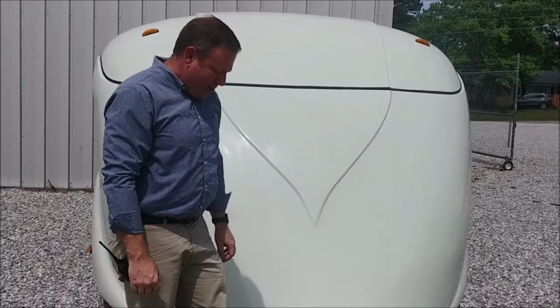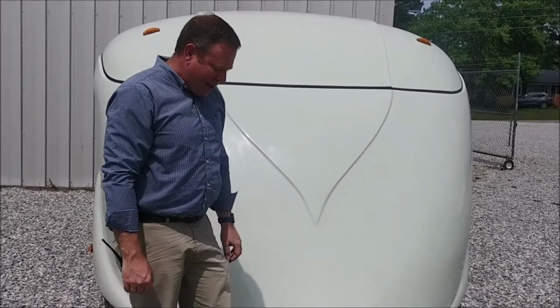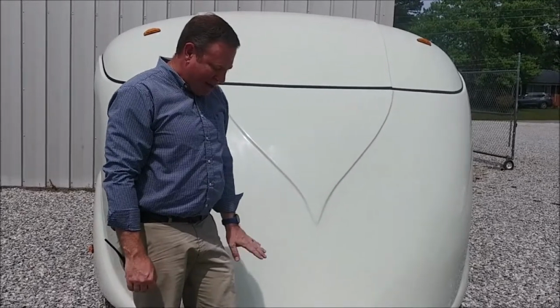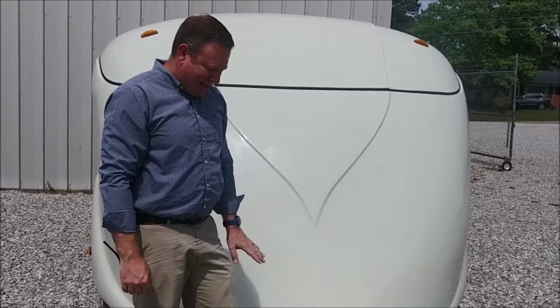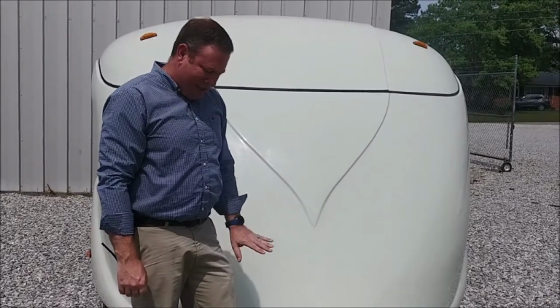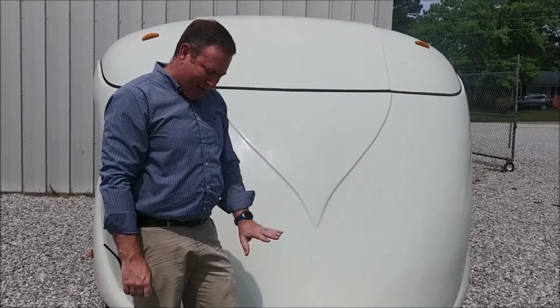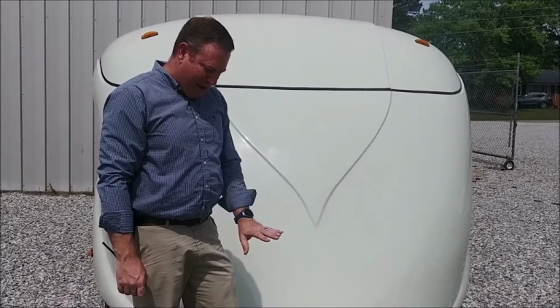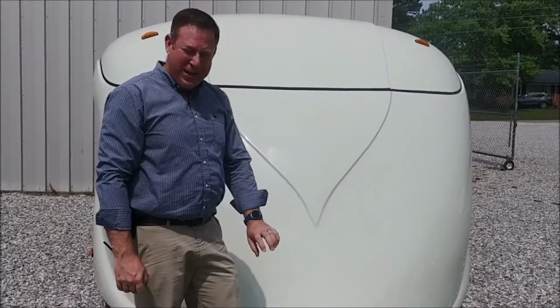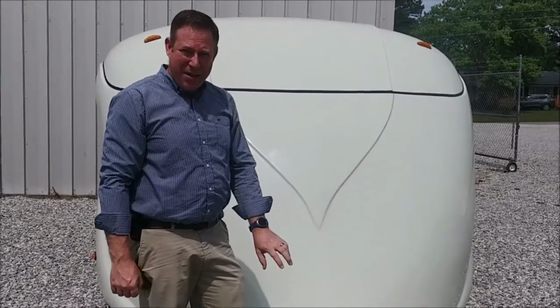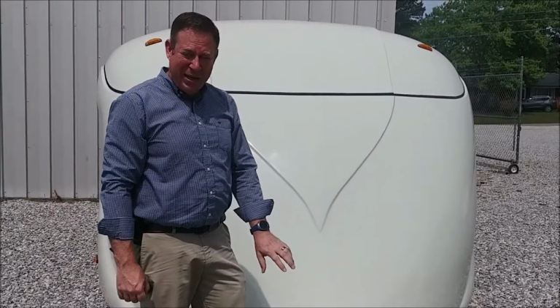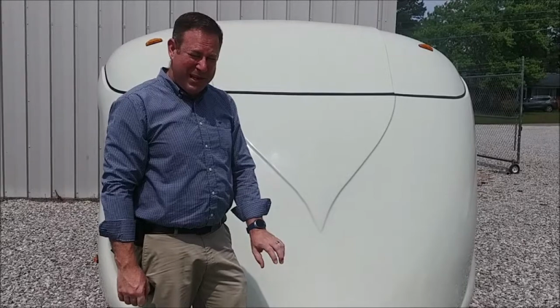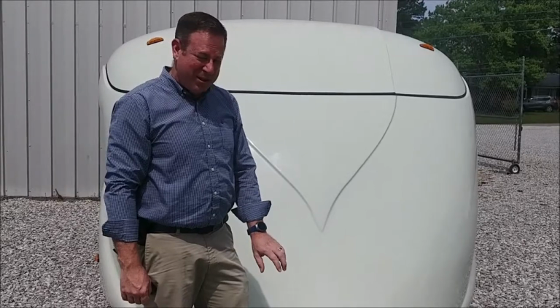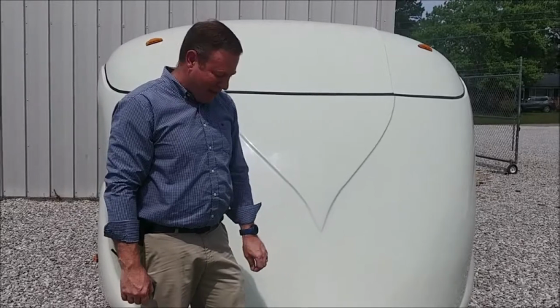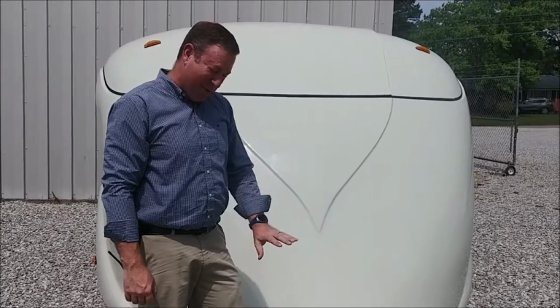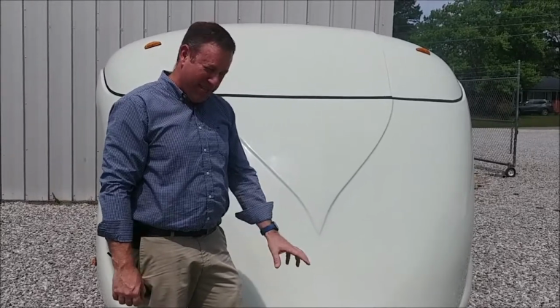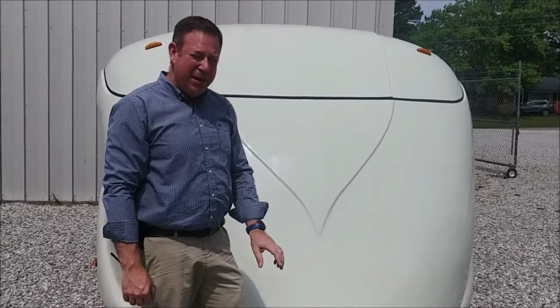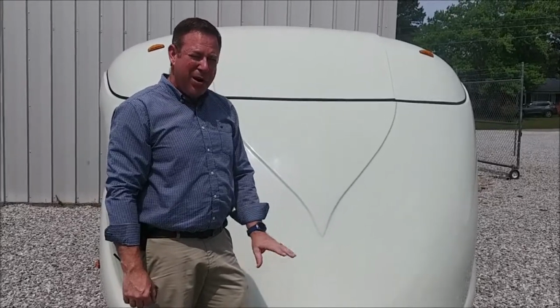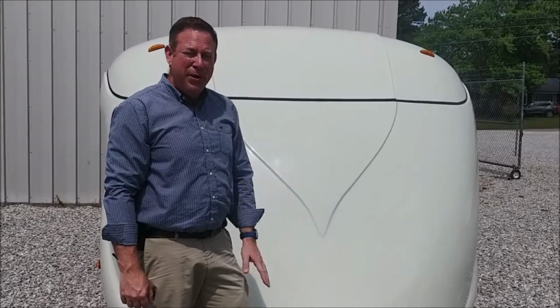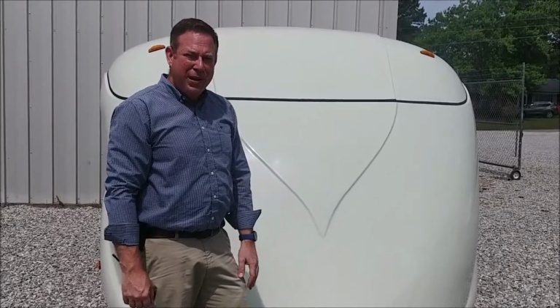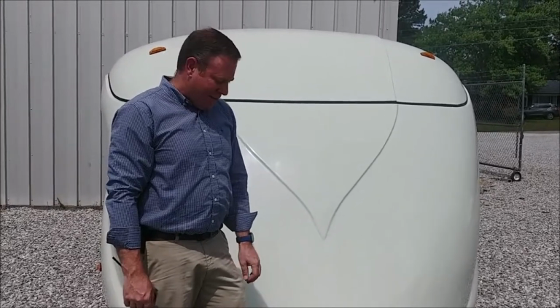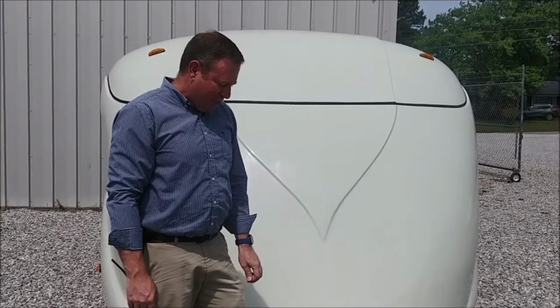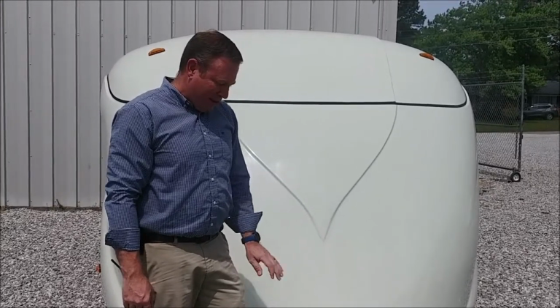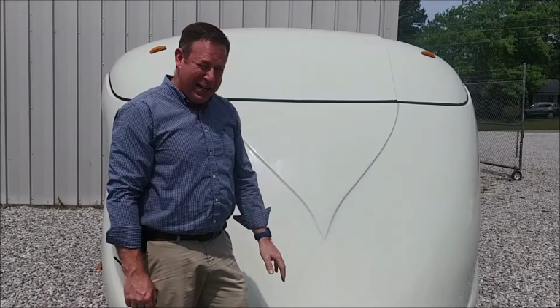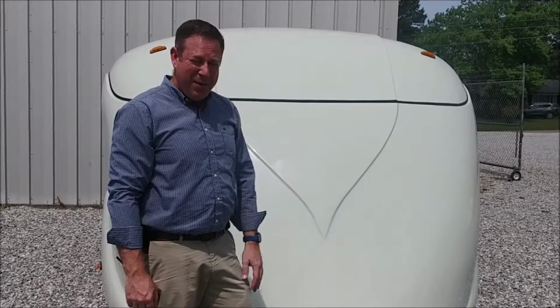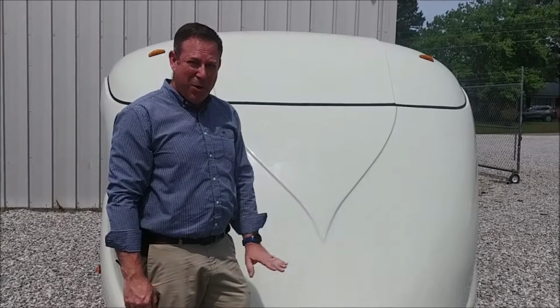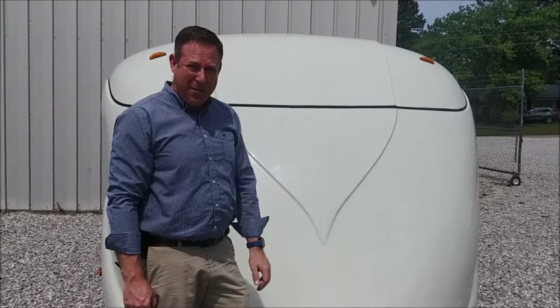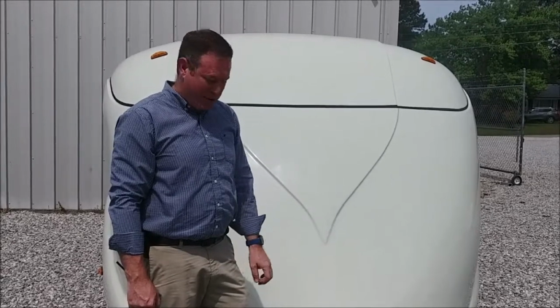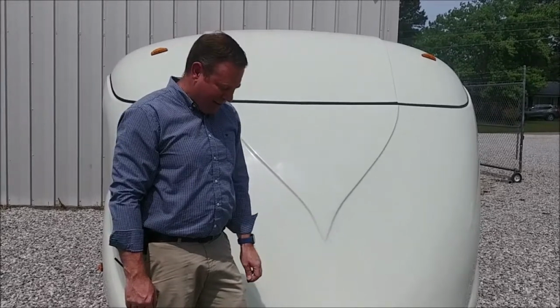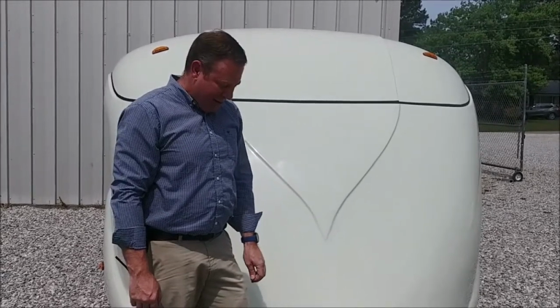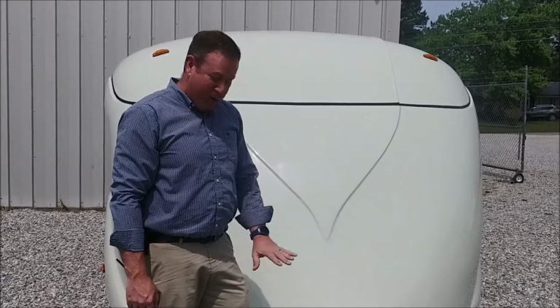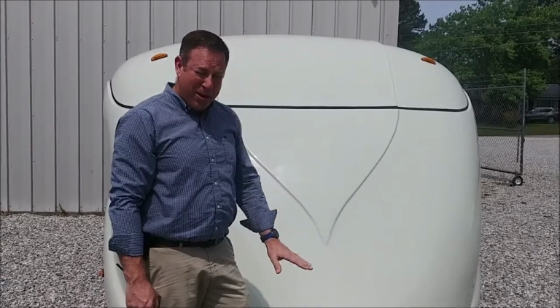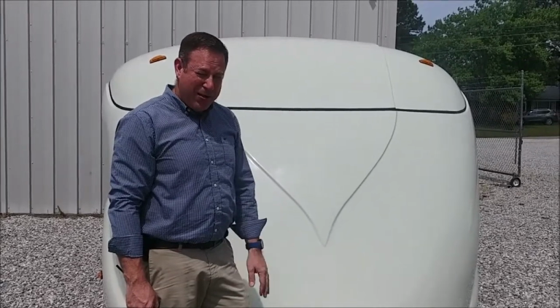One of the great things about that is the longer it takes somebody to look at something they want to steal, they probably won't do it. People will steal just about anything, but if you can slow them down, it makes them change their mind. That's just a great way to lock your trailer up.